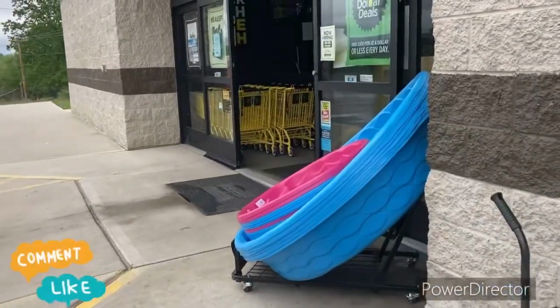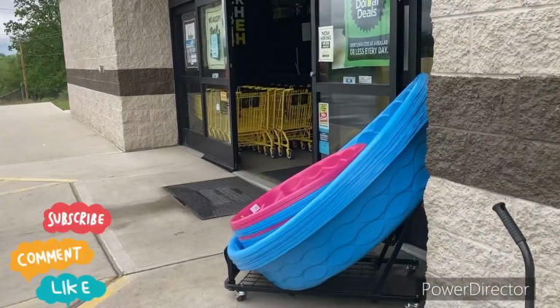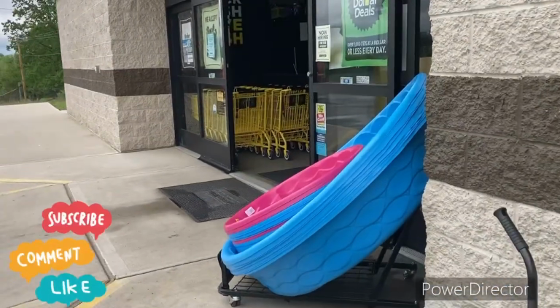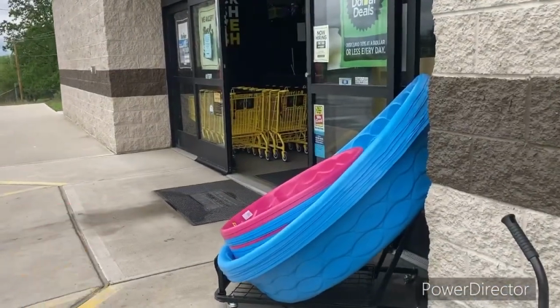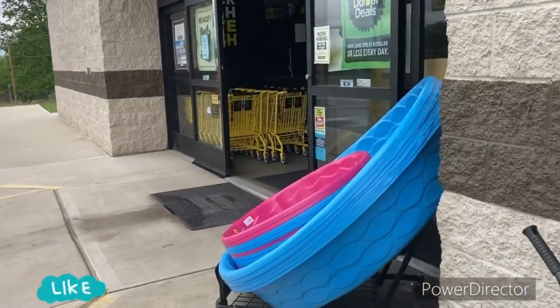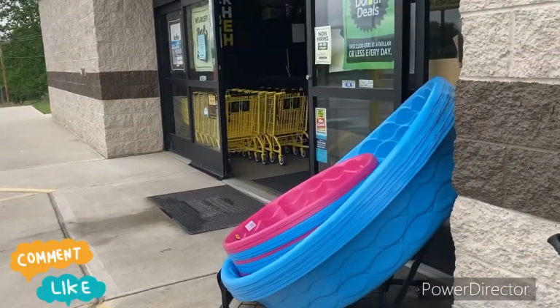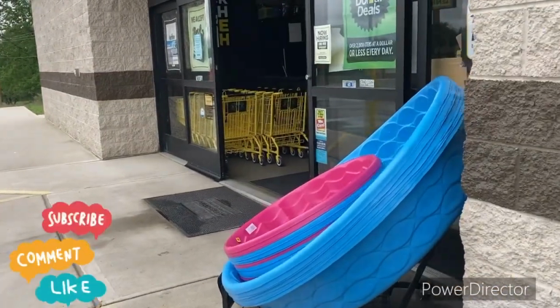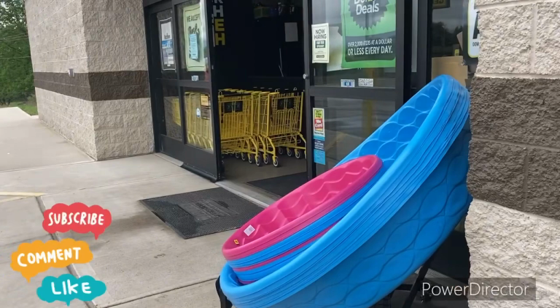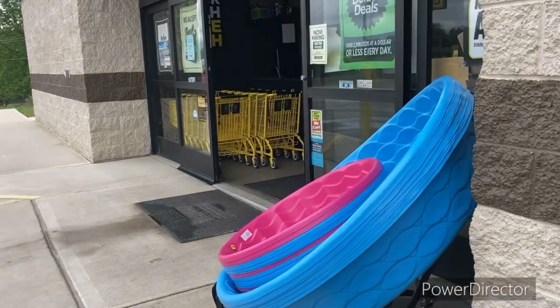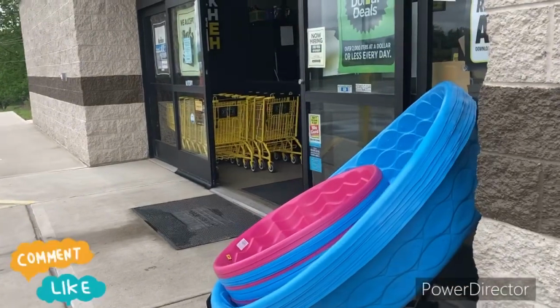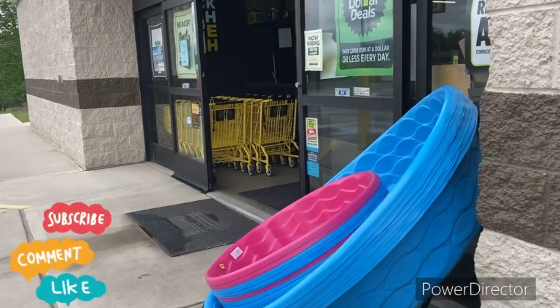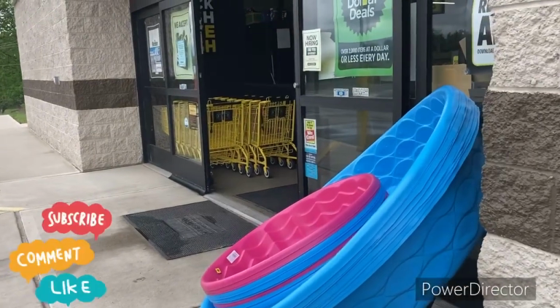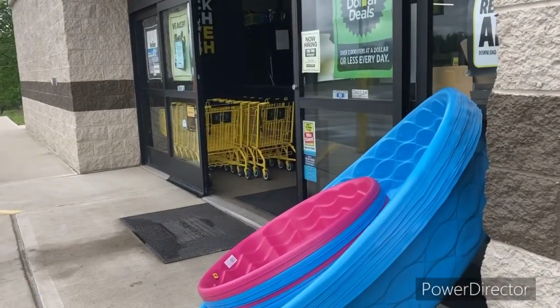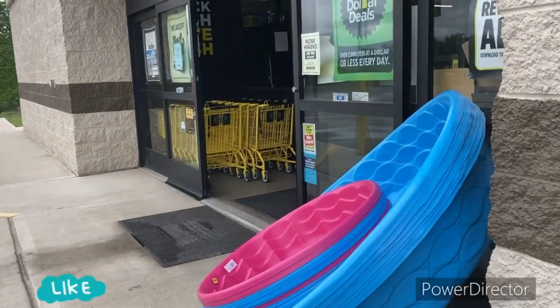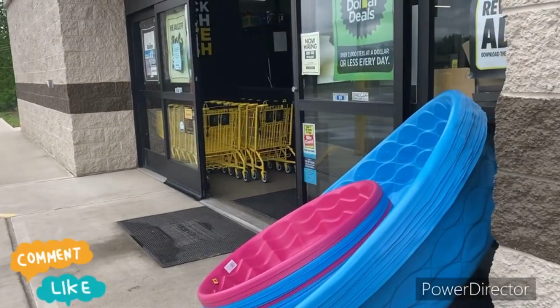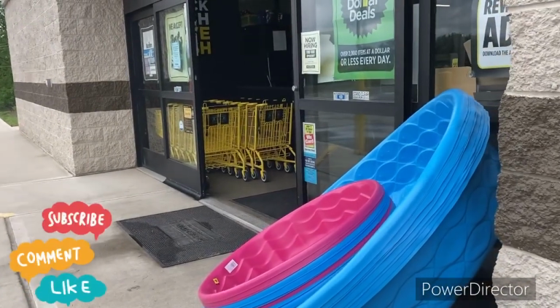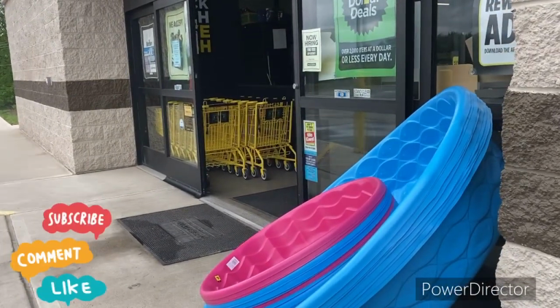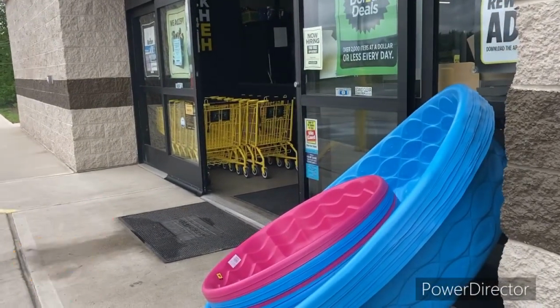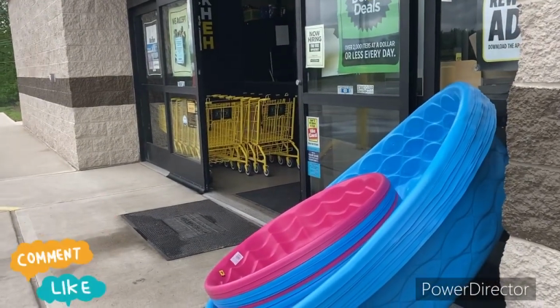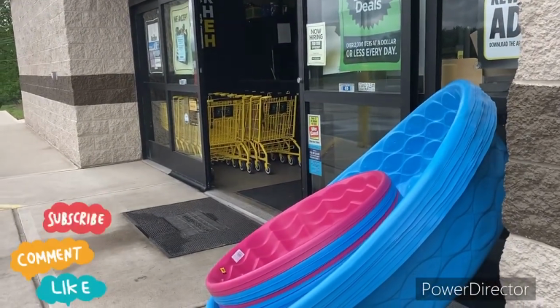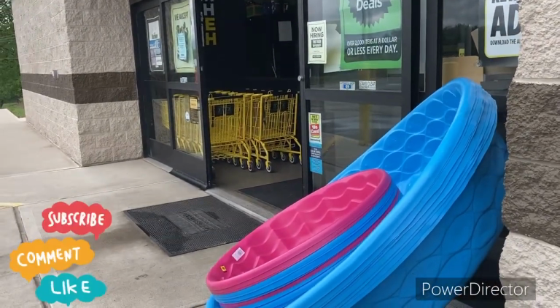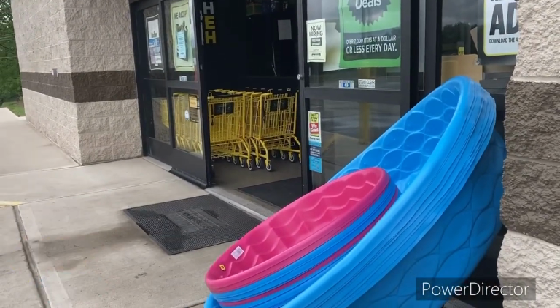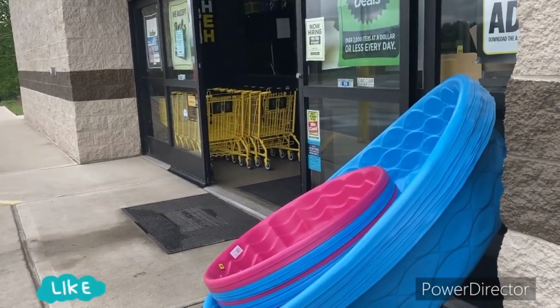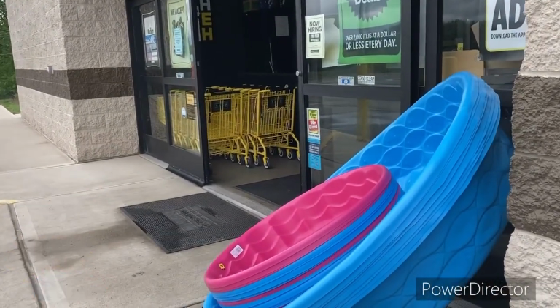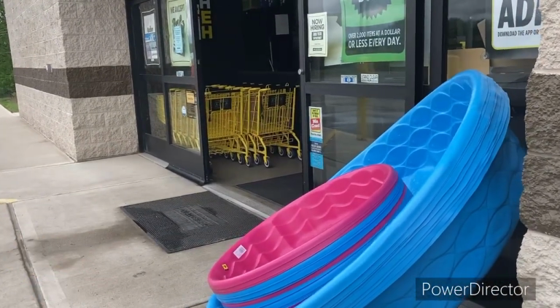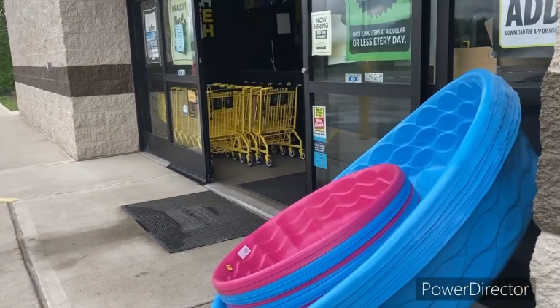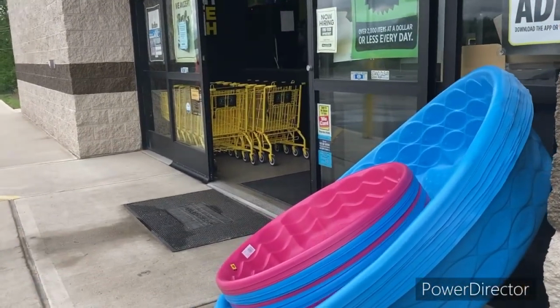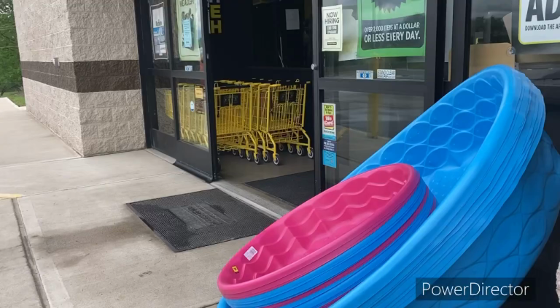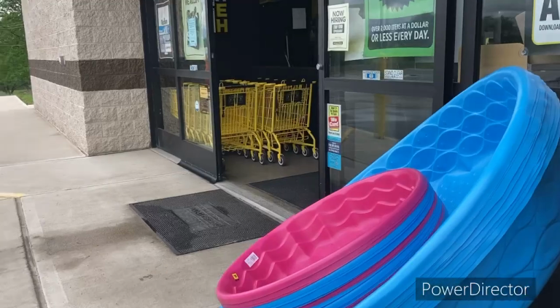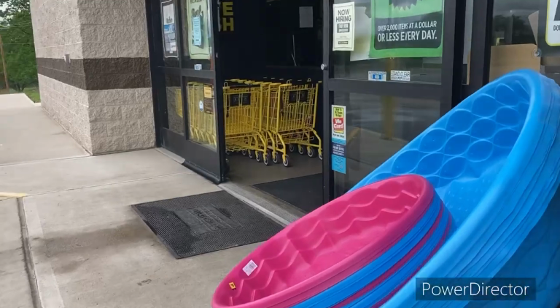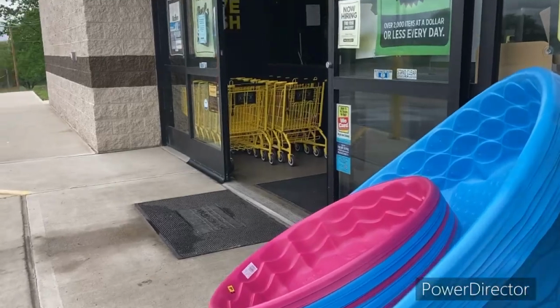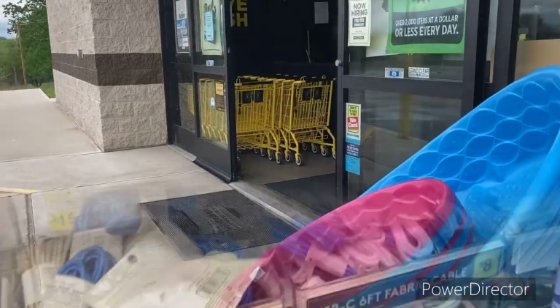Guys, we are at Dollar General, and of course y'all already know I'm coming in here to get some pennies. This is a new Dollar General, so I'm excited. Let's see if we find anything in here, family.